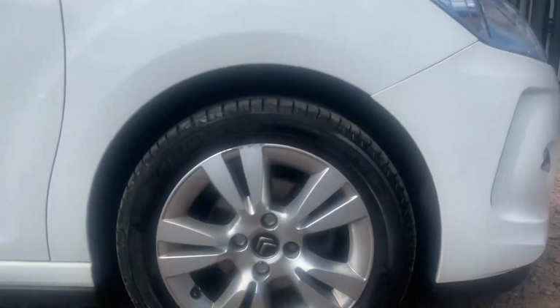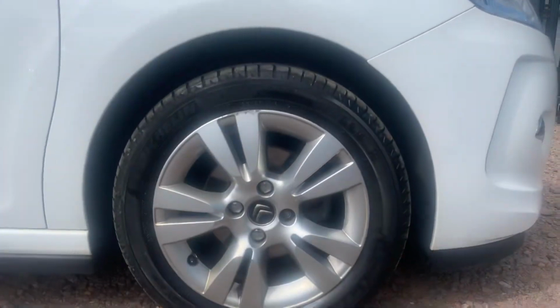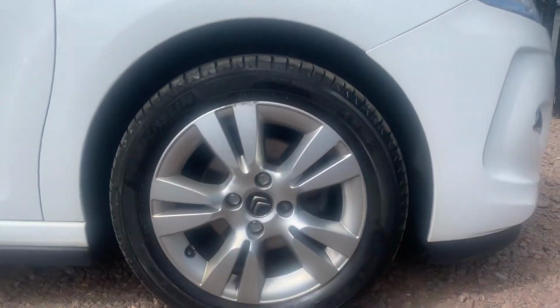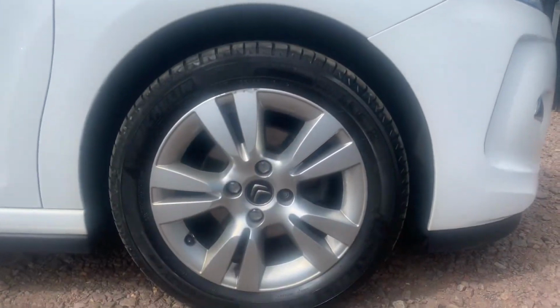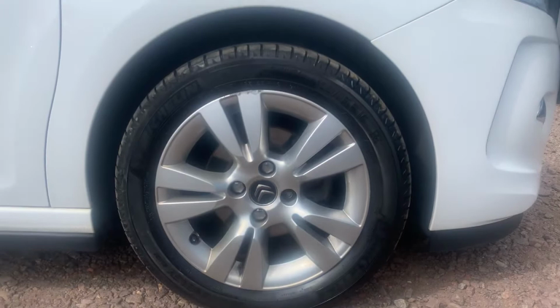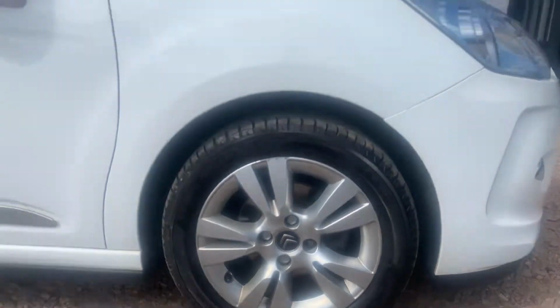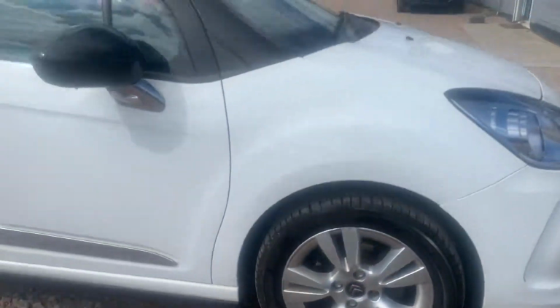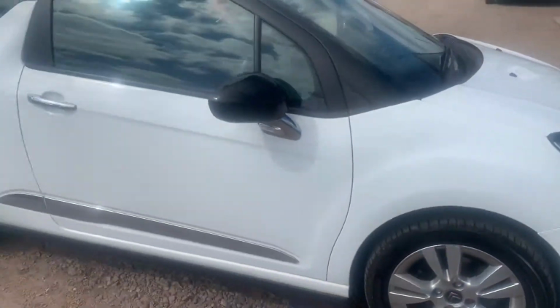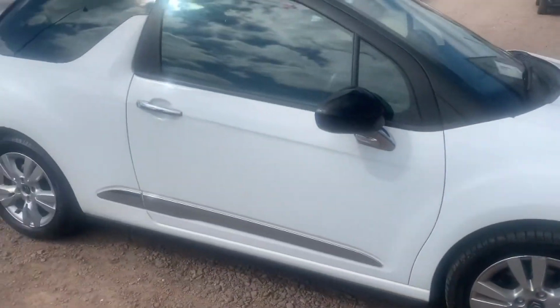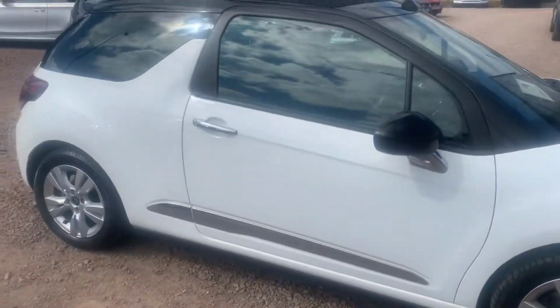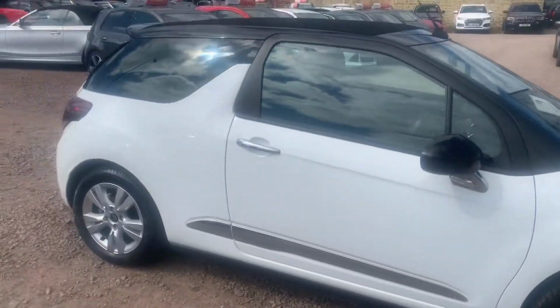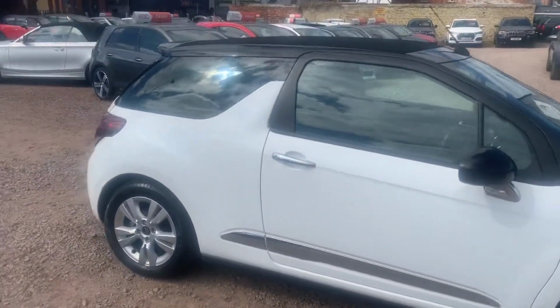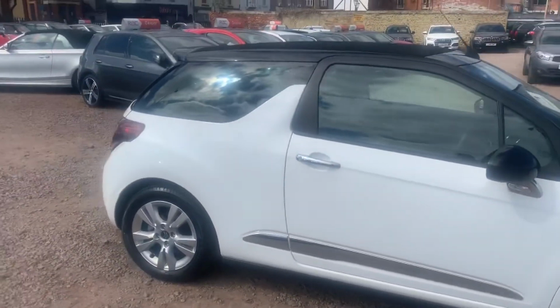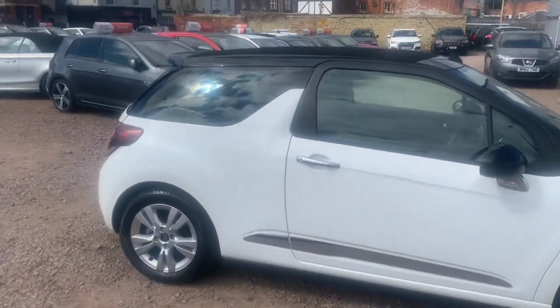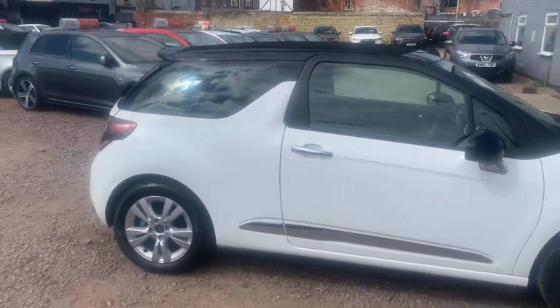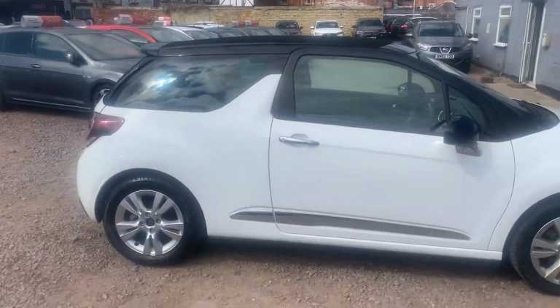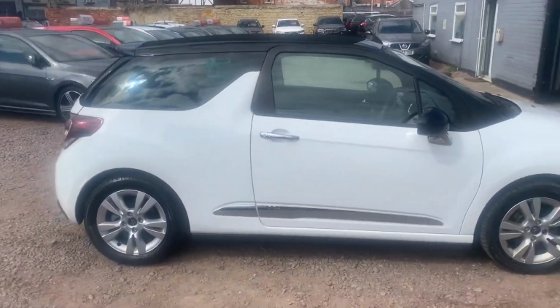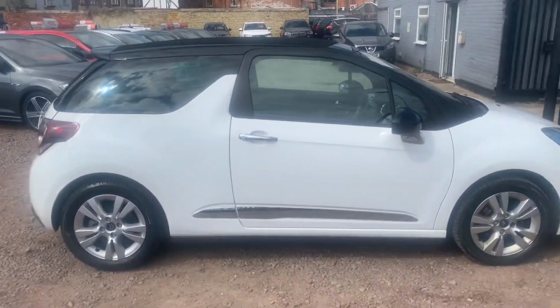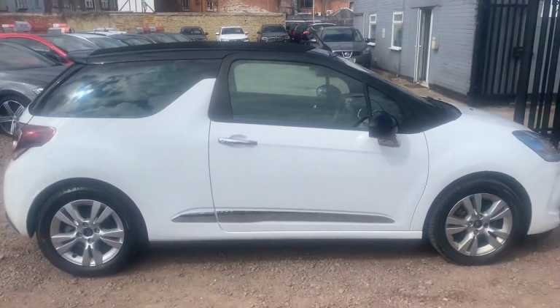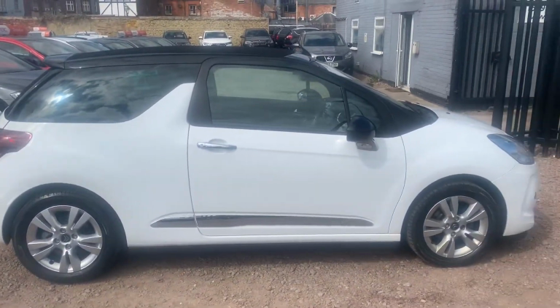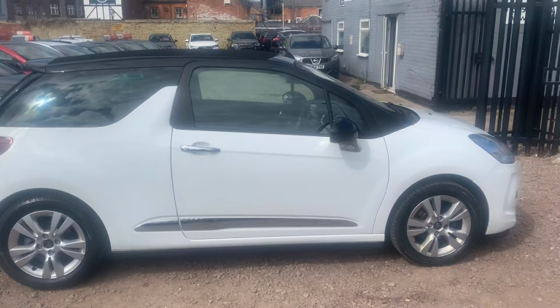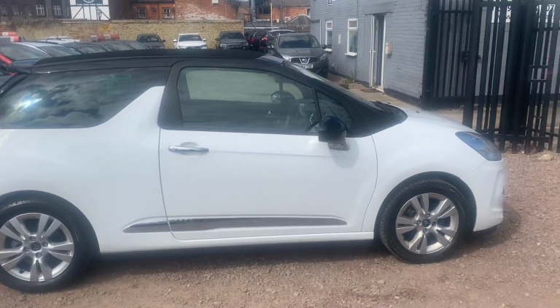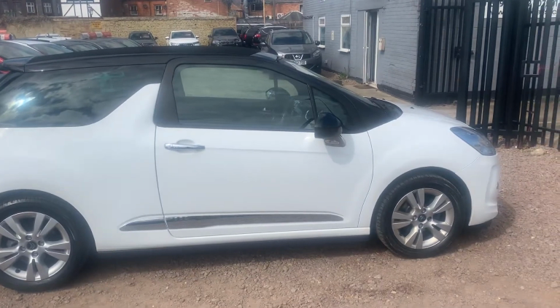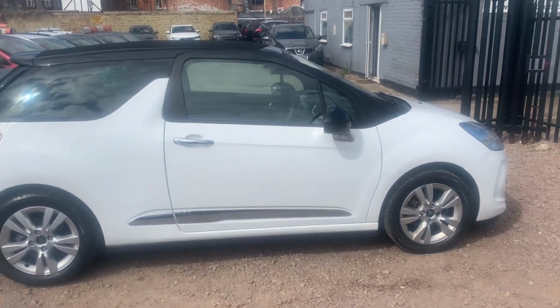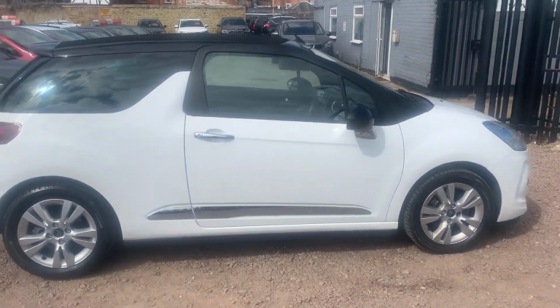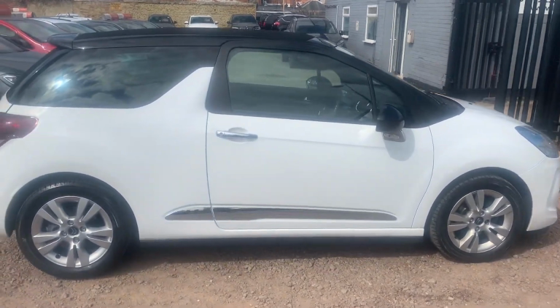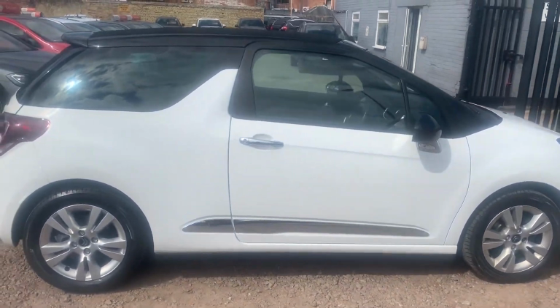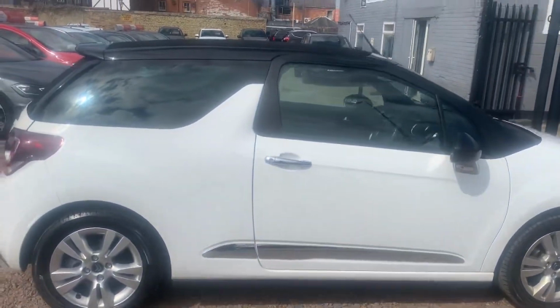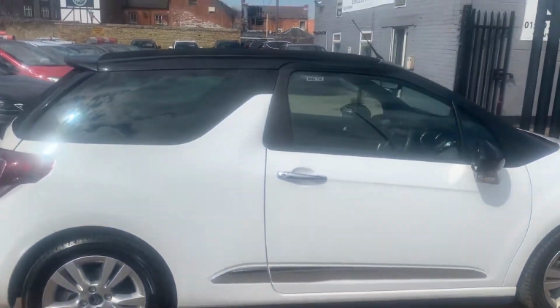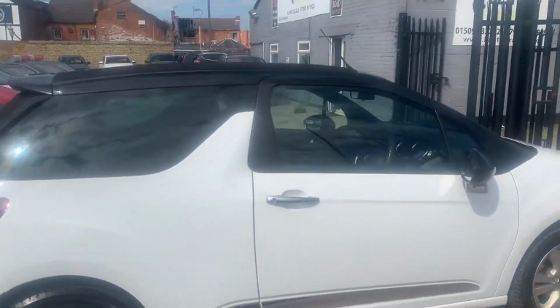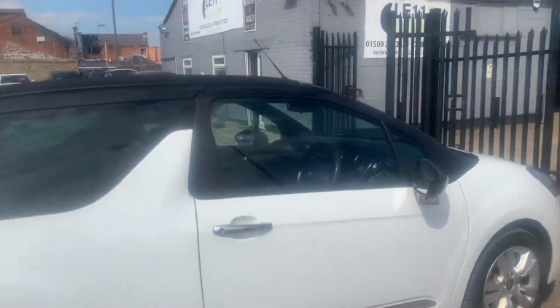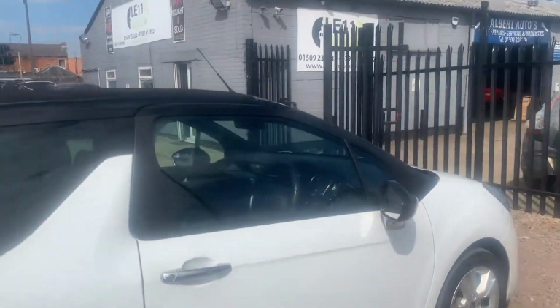The alloy wheels aren't in bad condition at all, and the rest of the vehicle is in great condition. Looks very smart in white as well.